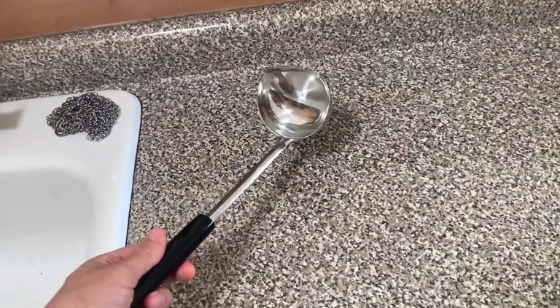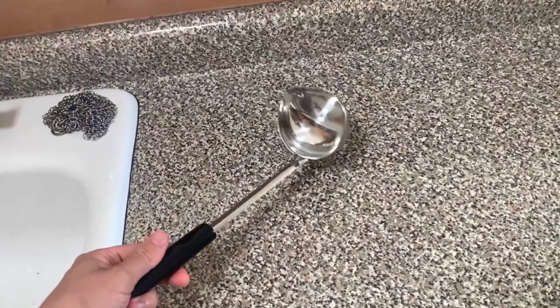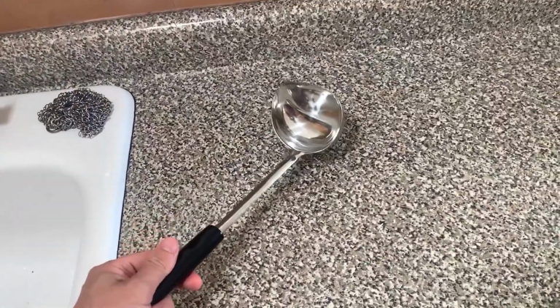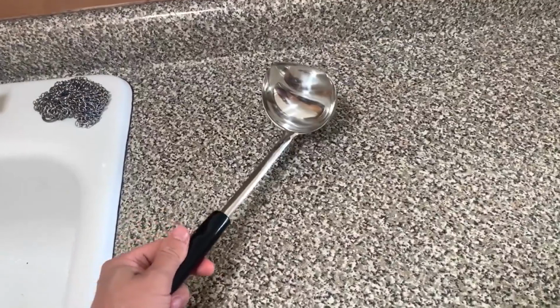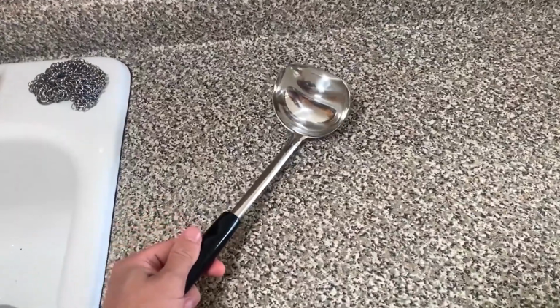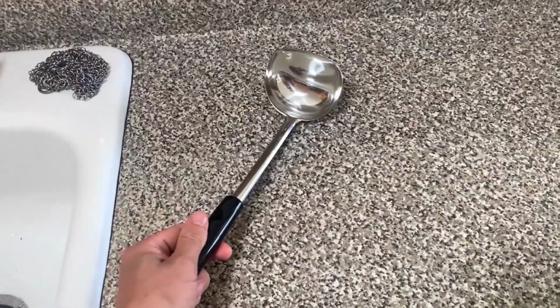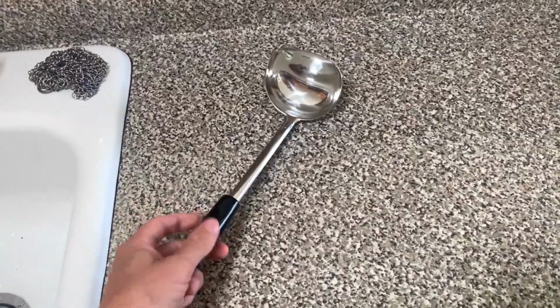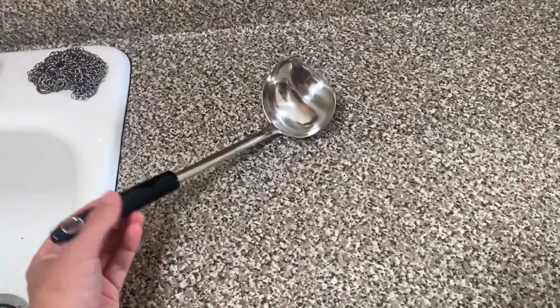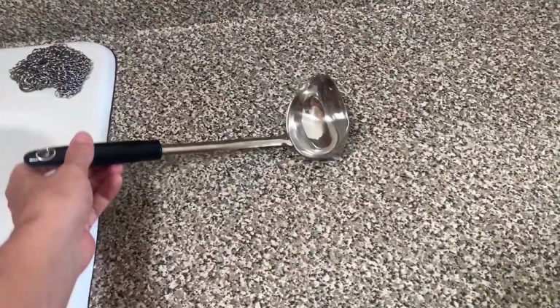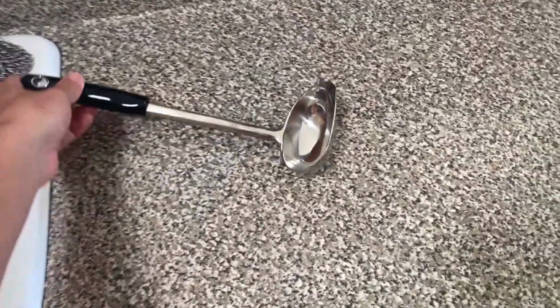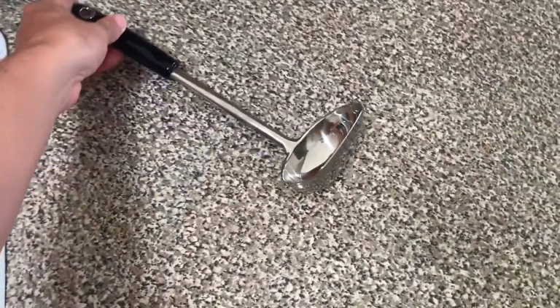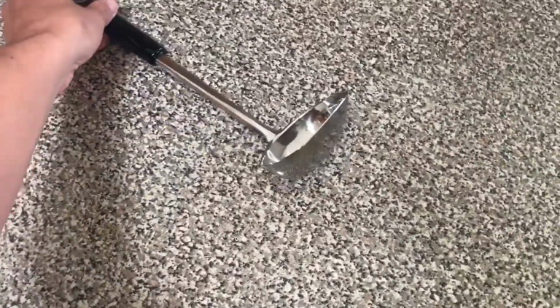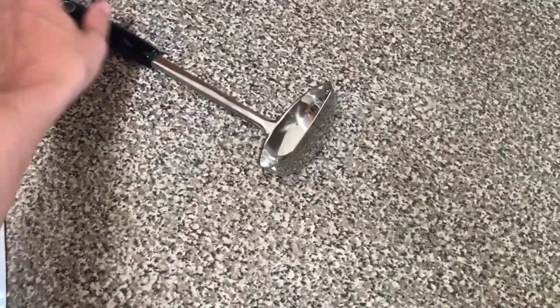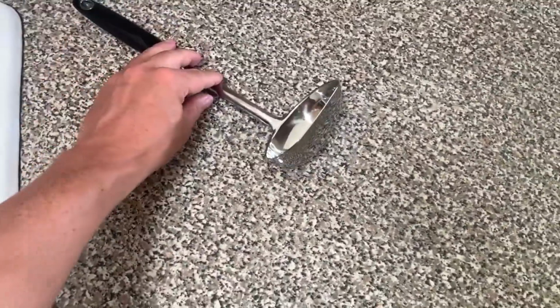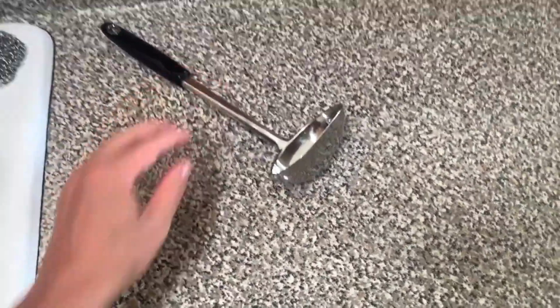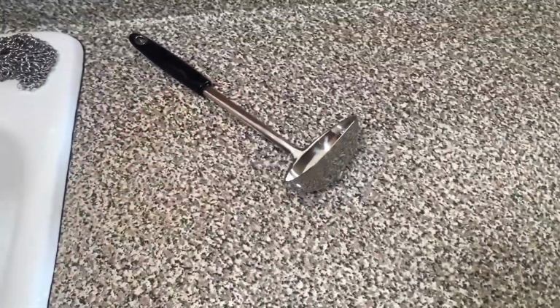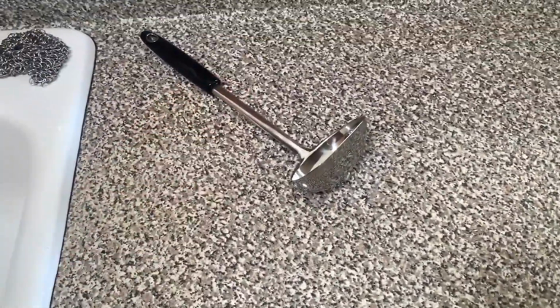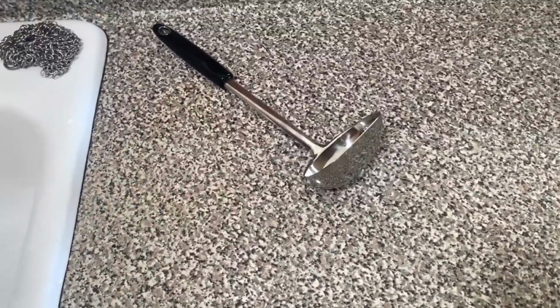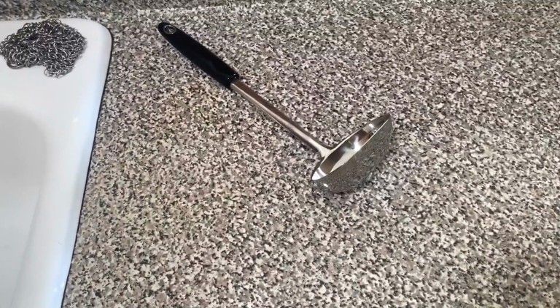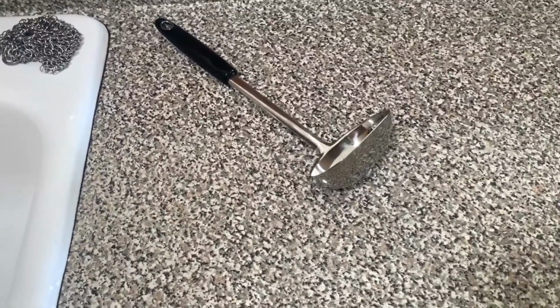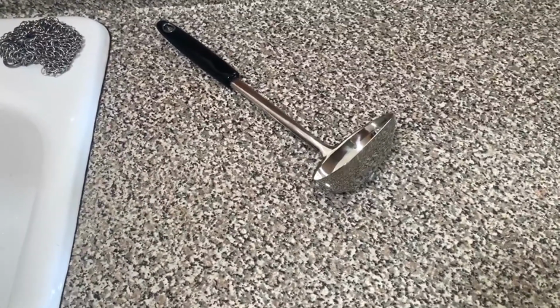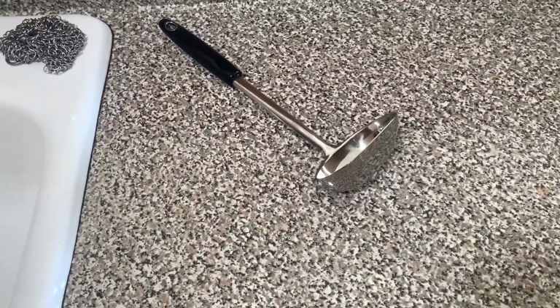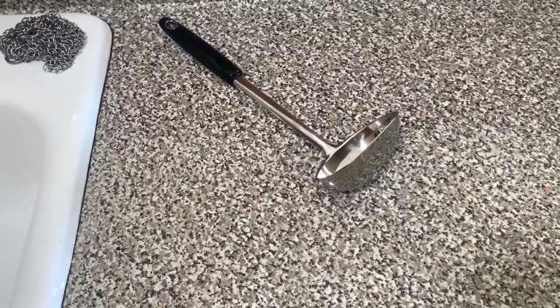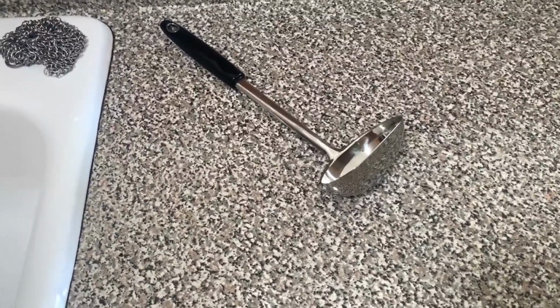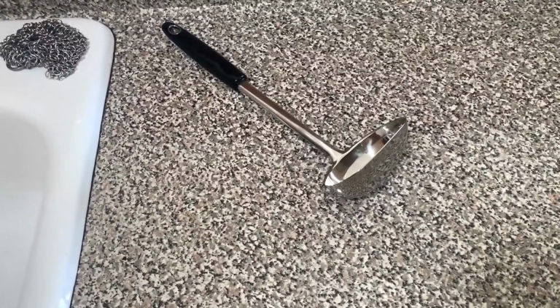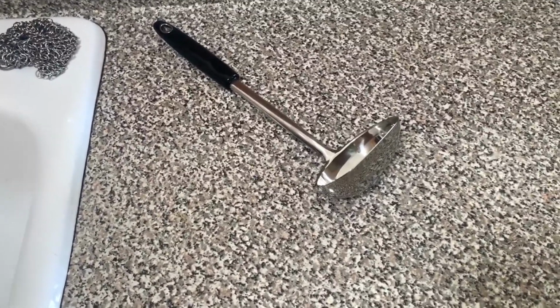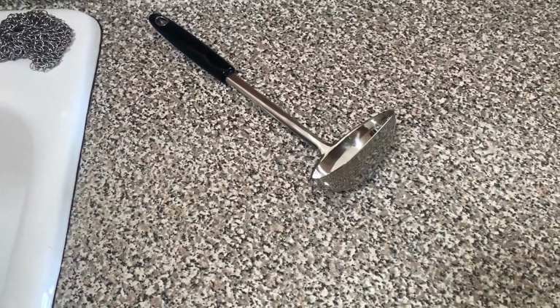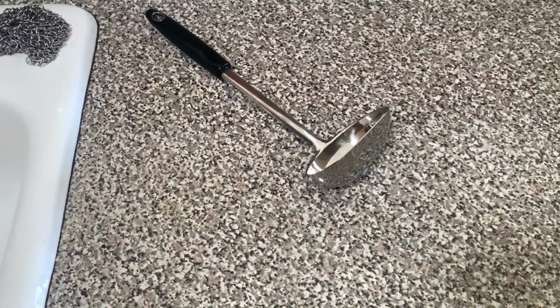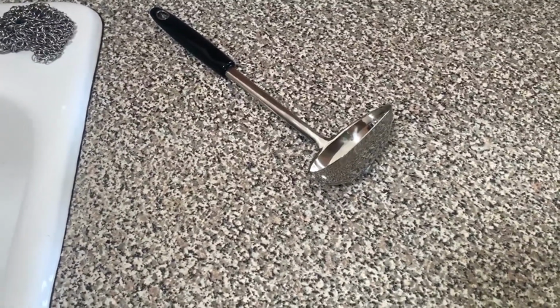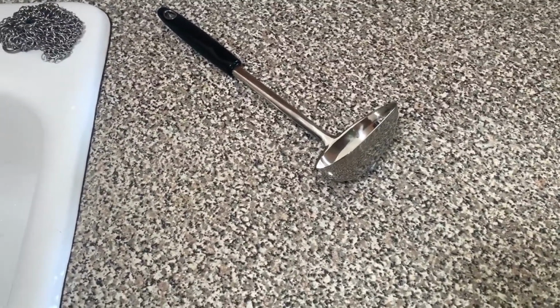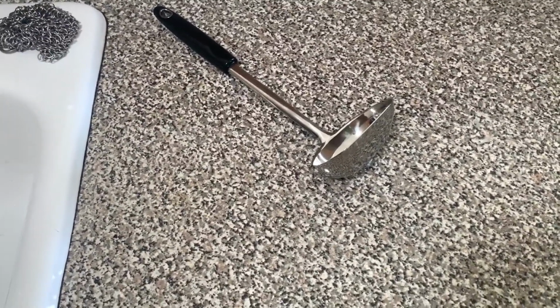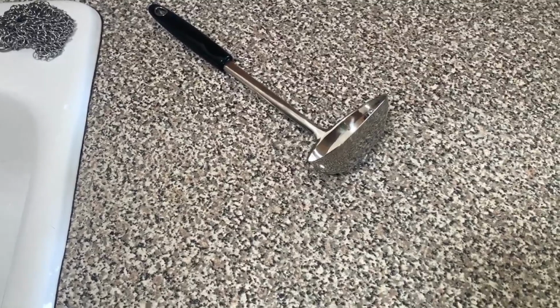I honestly cannot say enough good things about it. I would say it's my favorite ladle I've ever had. No cons, nothing negative, honestly, at all. So if you're in the market for a new ladle, I highly recommend this one. Enjoy.